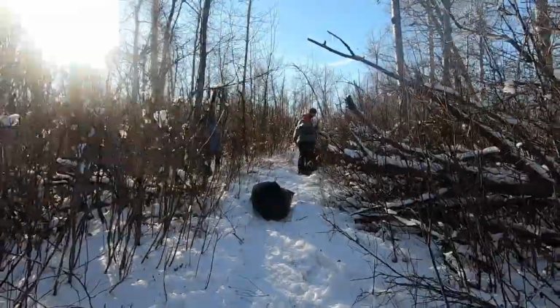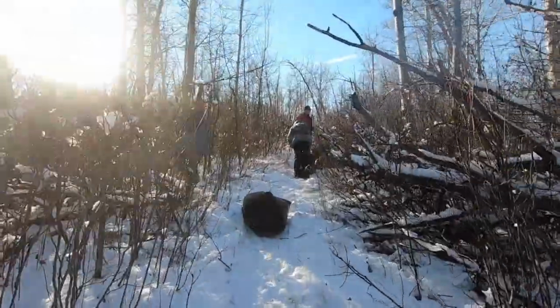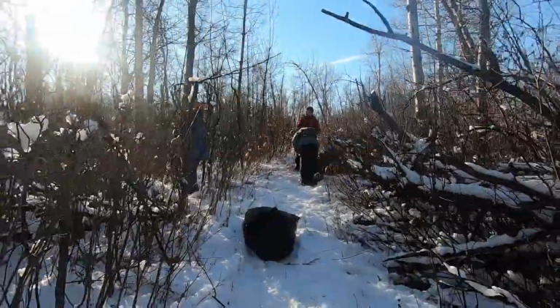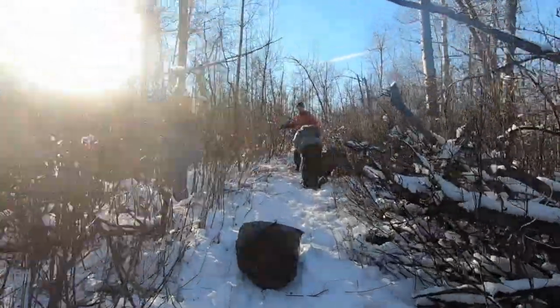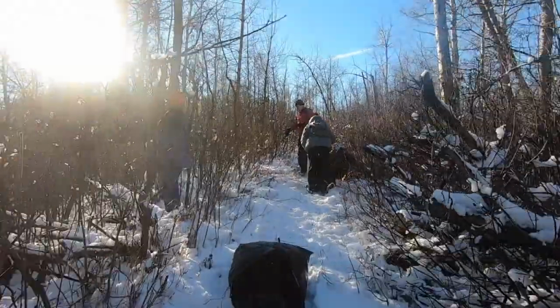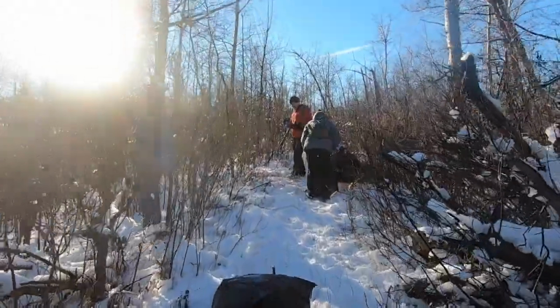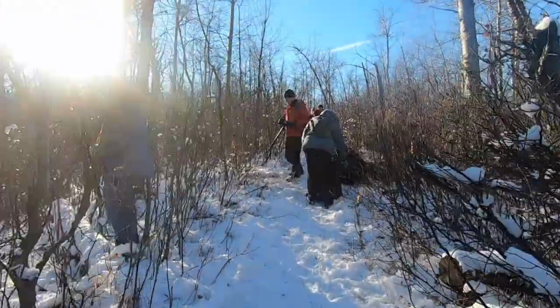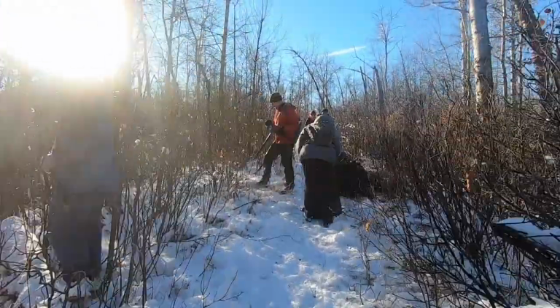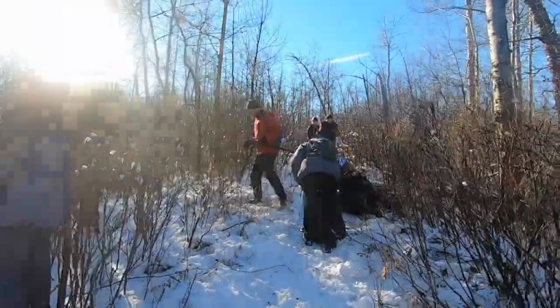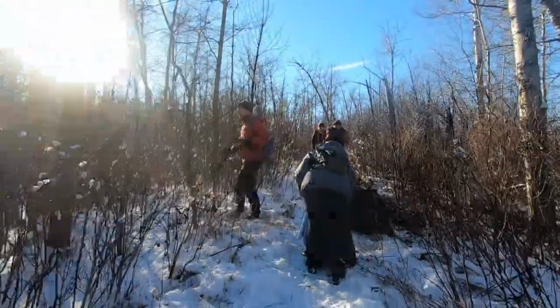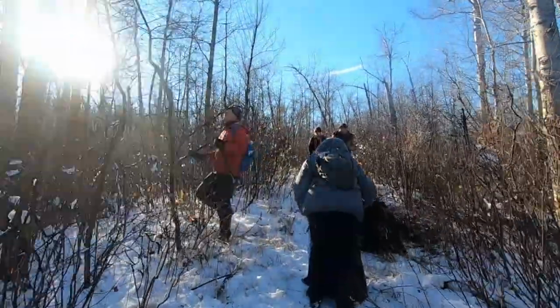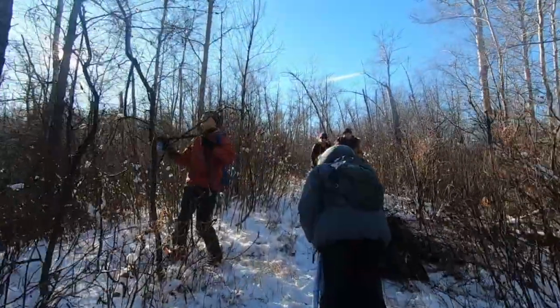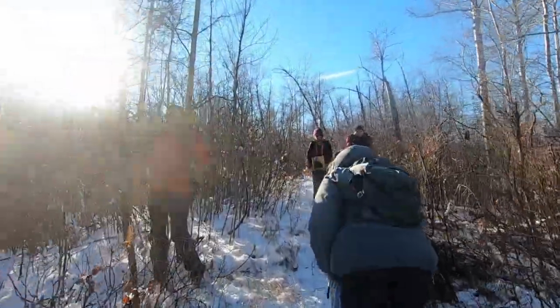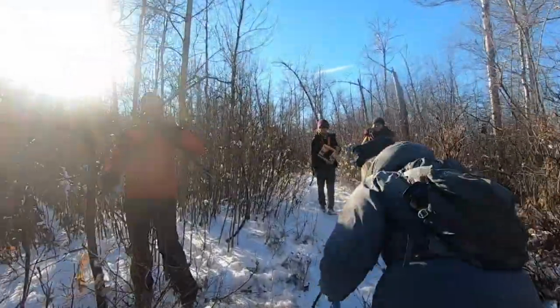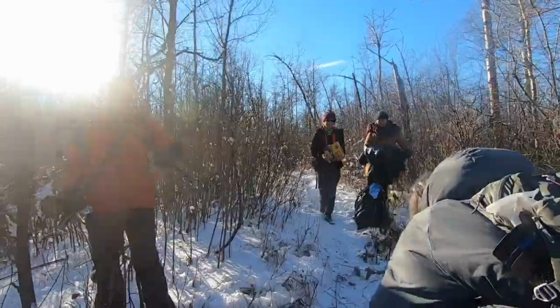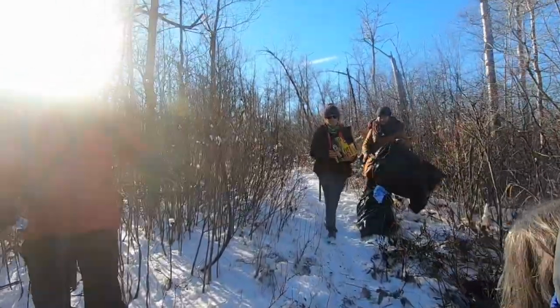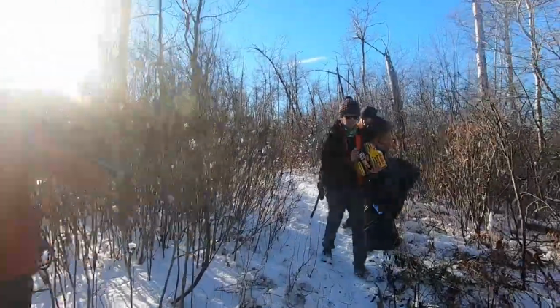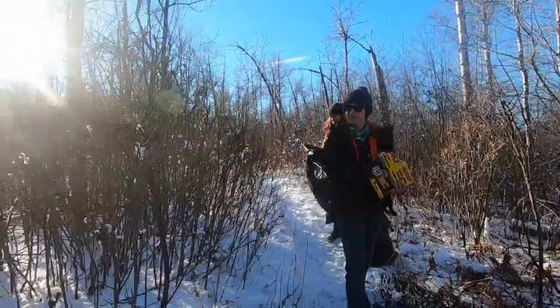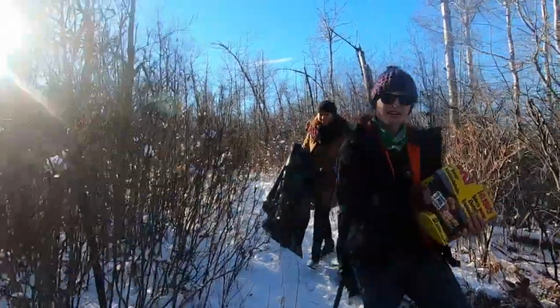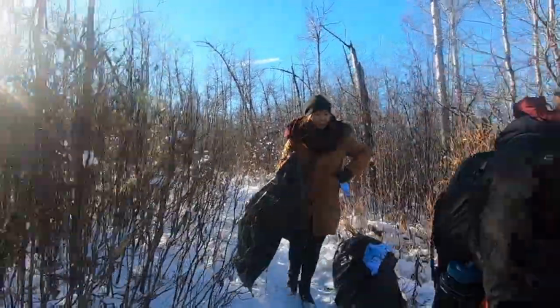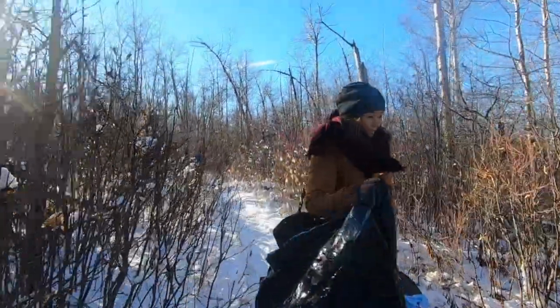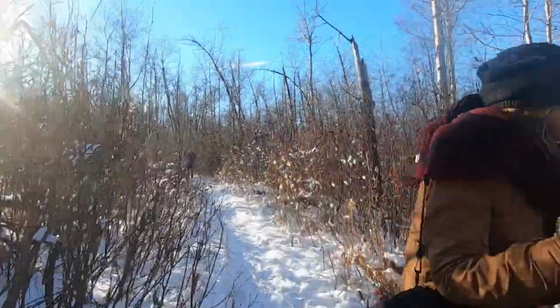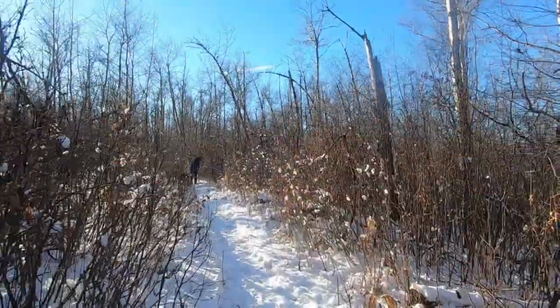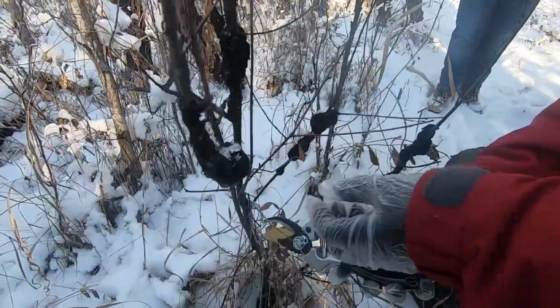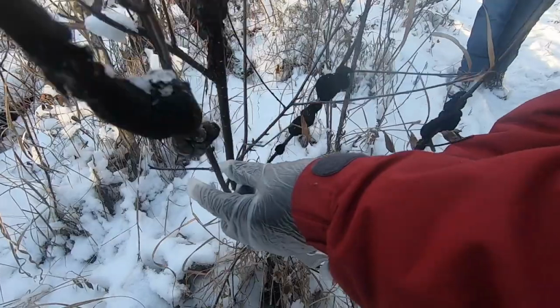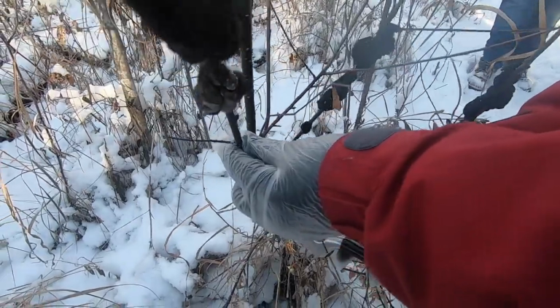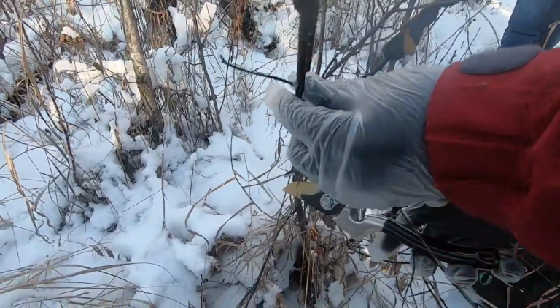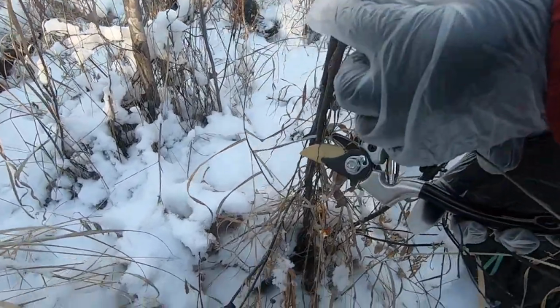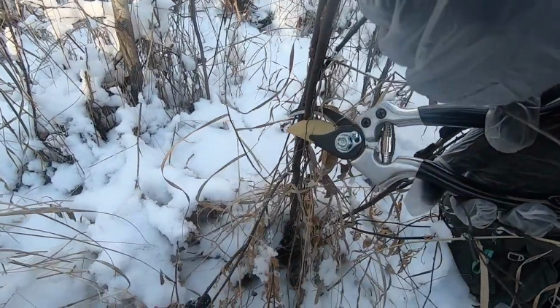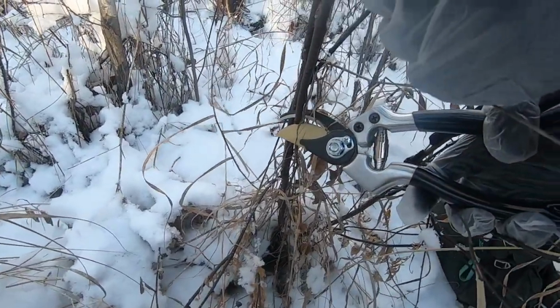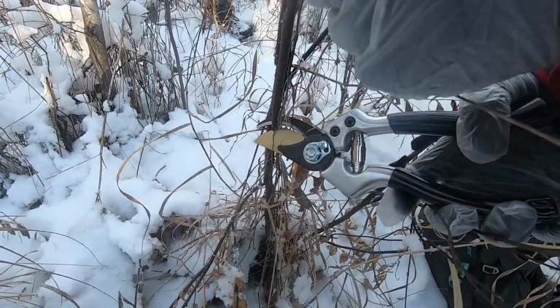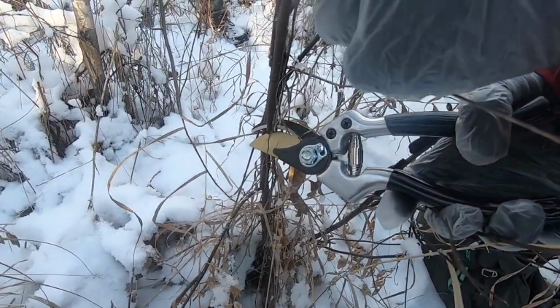When removing blackknot, the first factor to consider is timing. Blackknot spores spread when the temperature is above 15 degrees Celsius, so pick a day that is below 15 degrees to remove the fungus. Infected branches should be removed with pruners or loppers at least 6 to 8 inches below the knot.